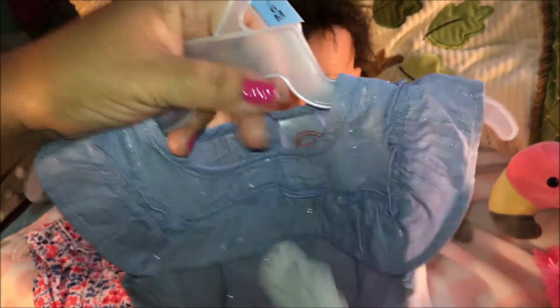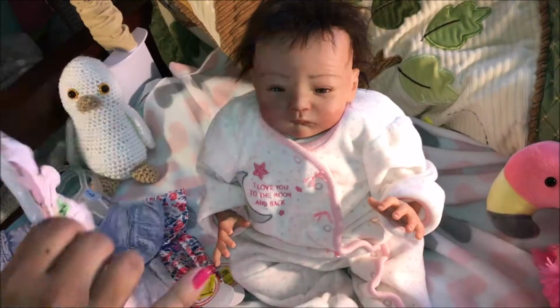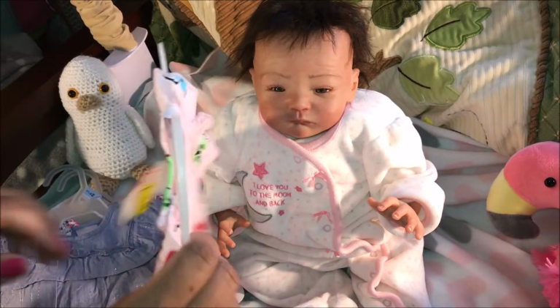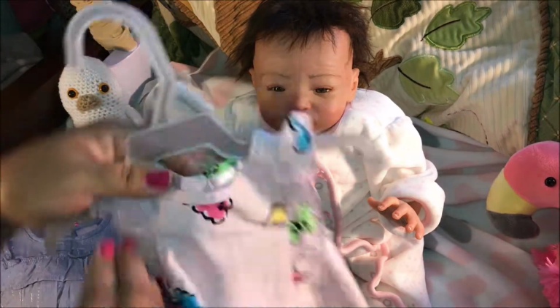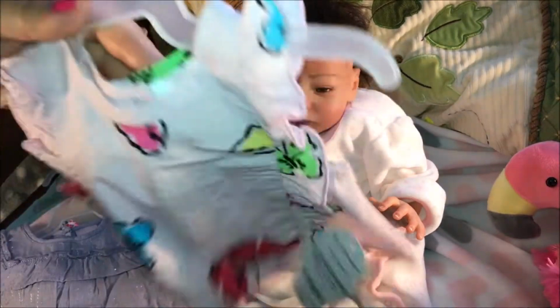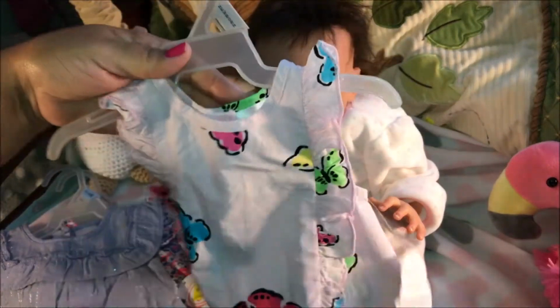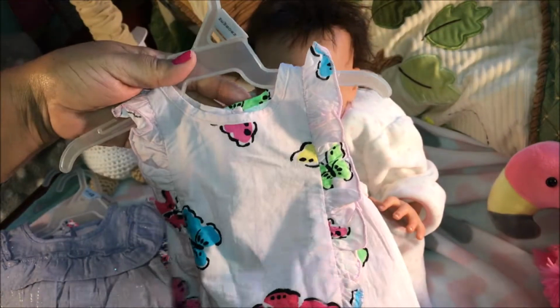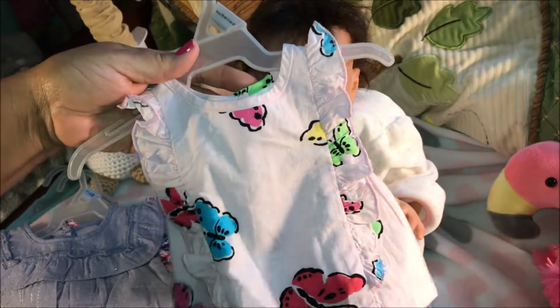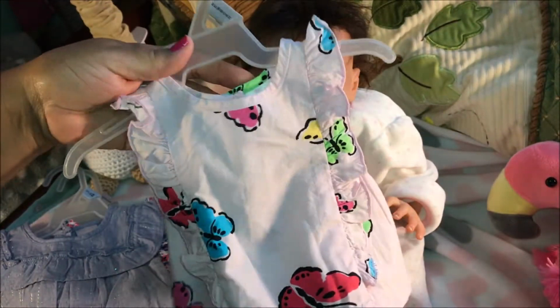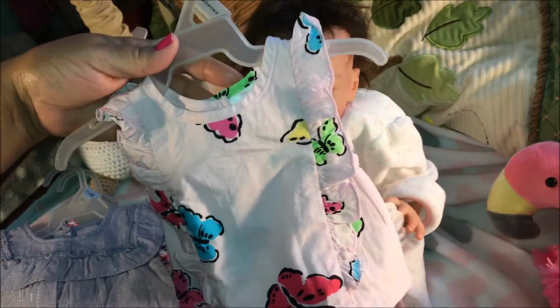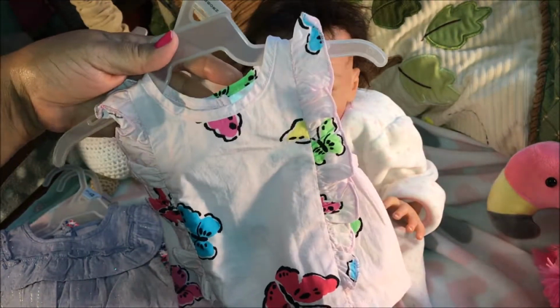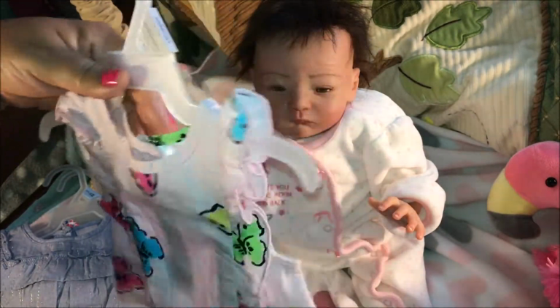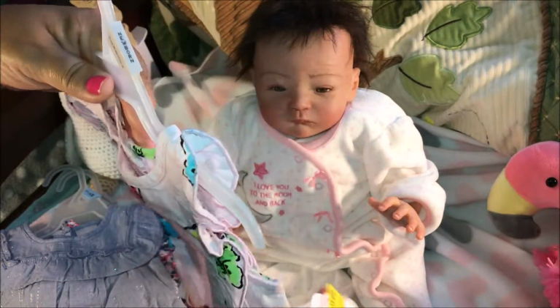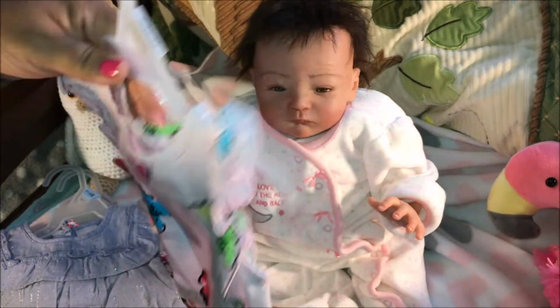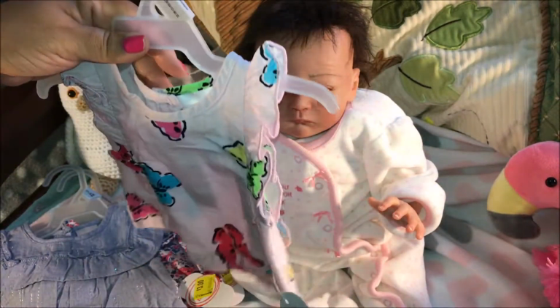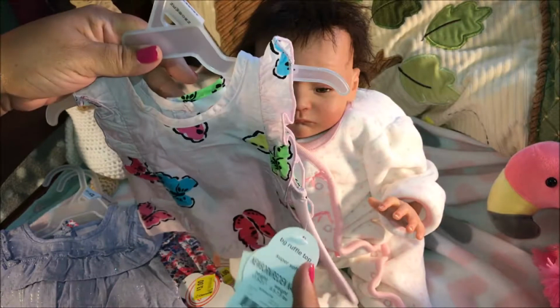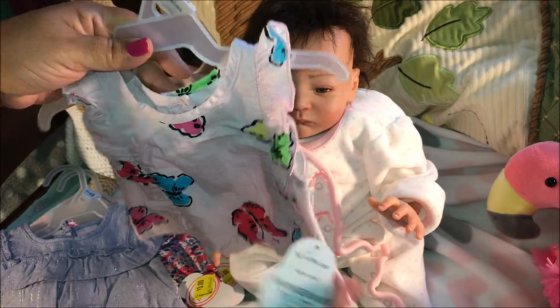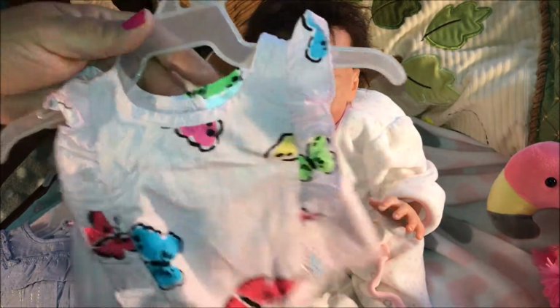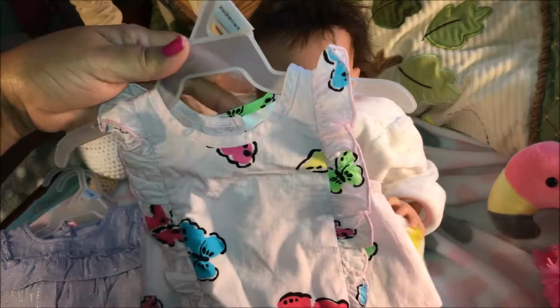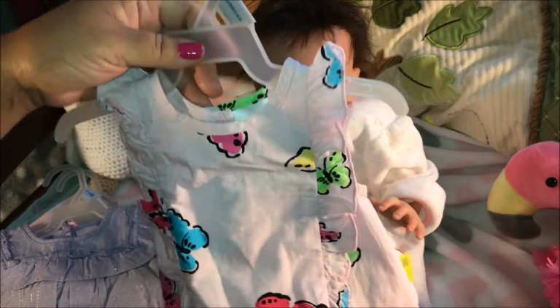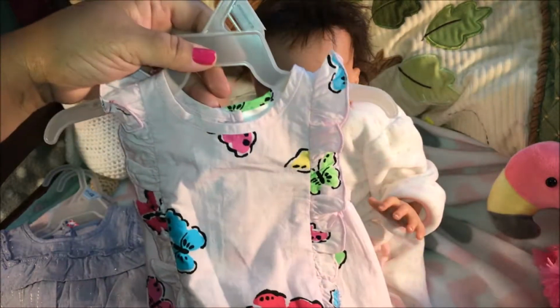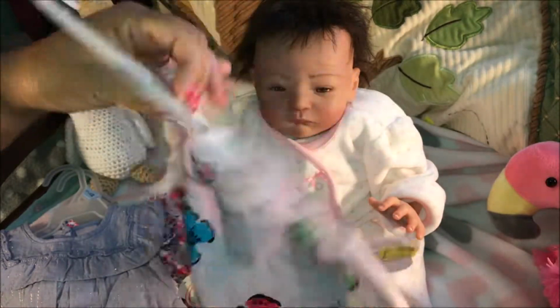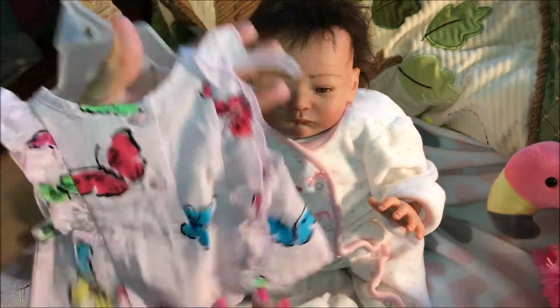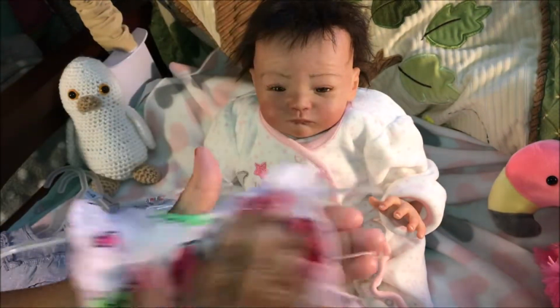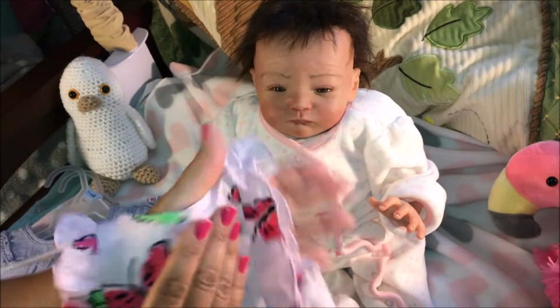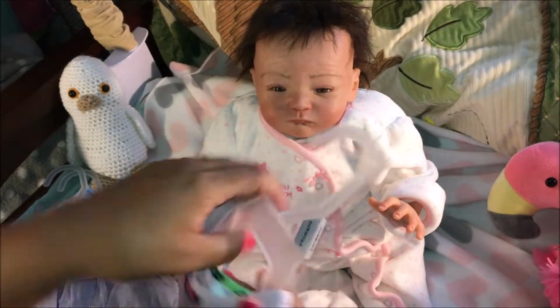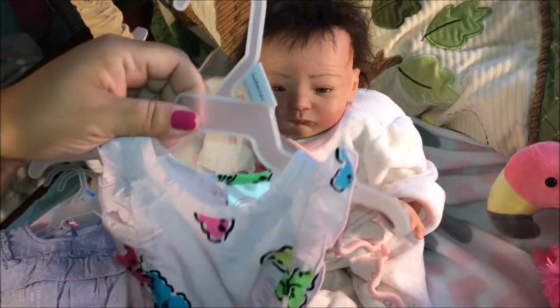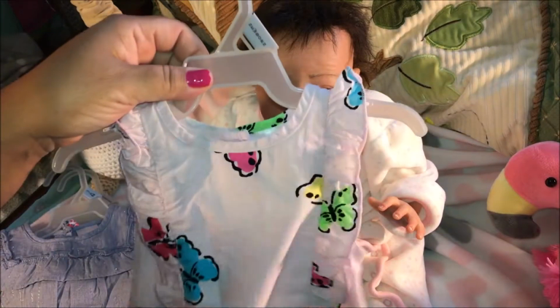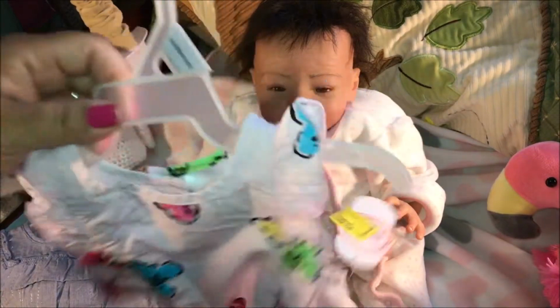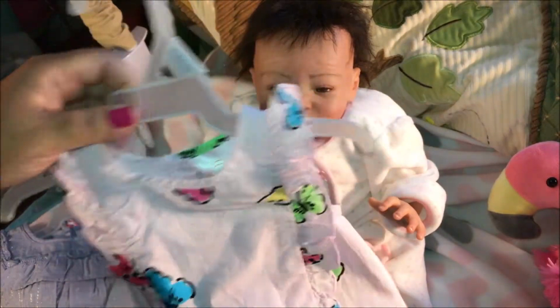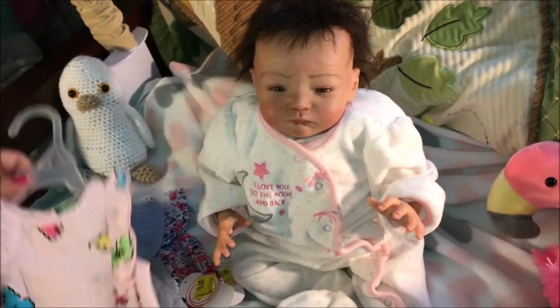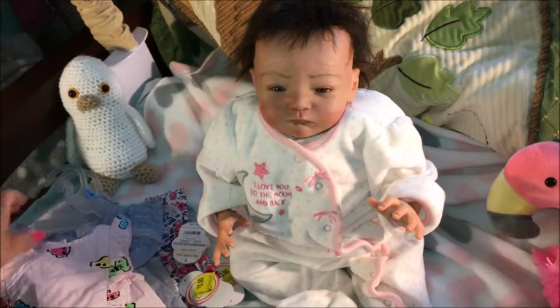I also found this other top — pink with butterflies. This is newborn, same price: original $6.74, clearance $2. Super, super soft. This is so cute.